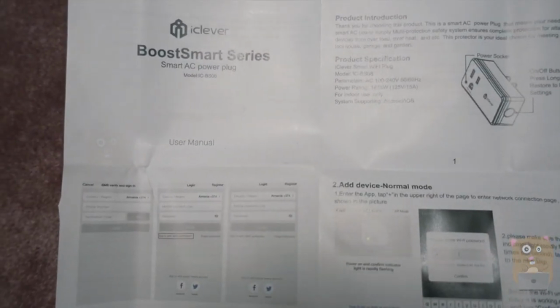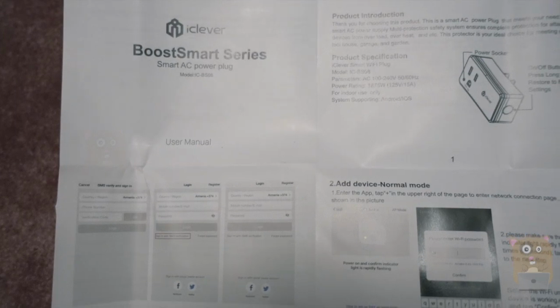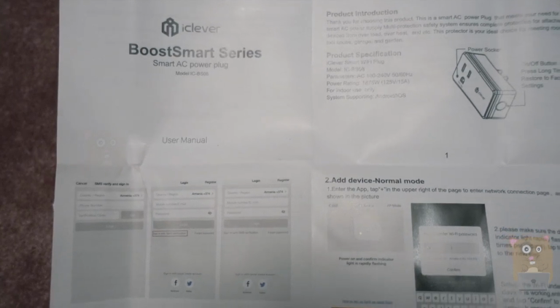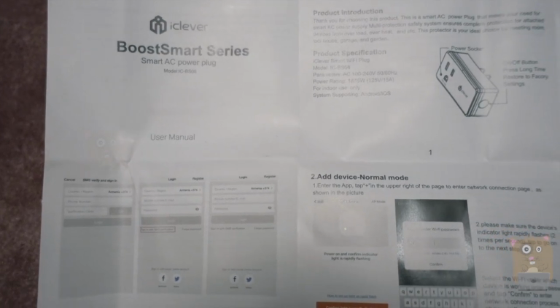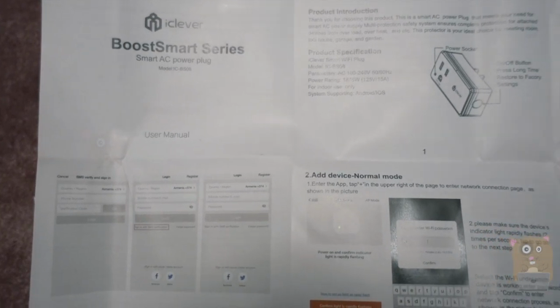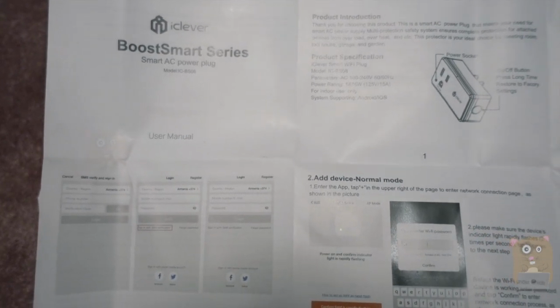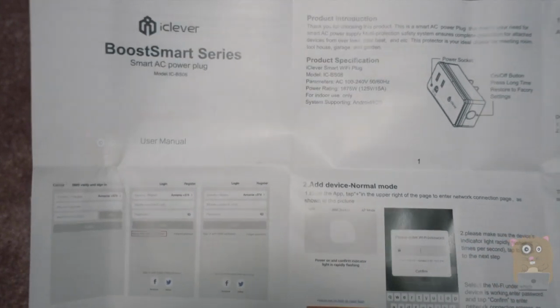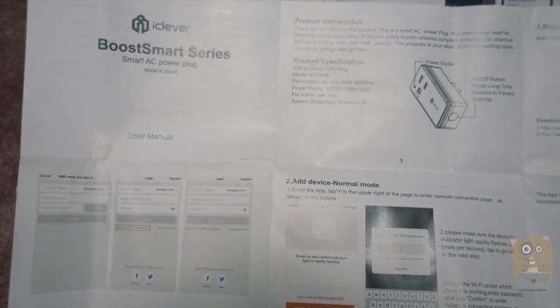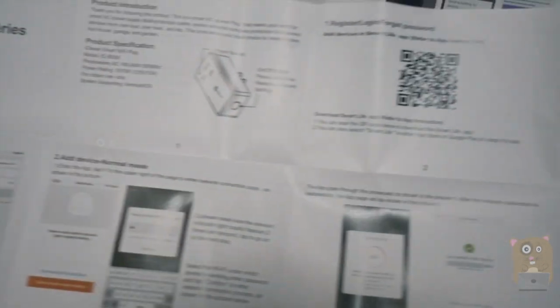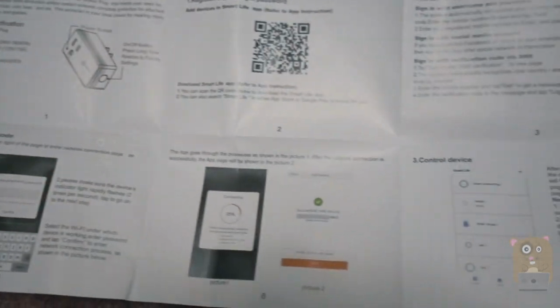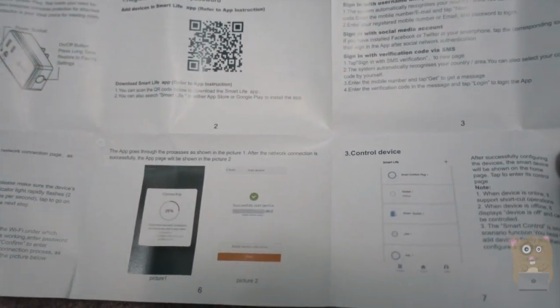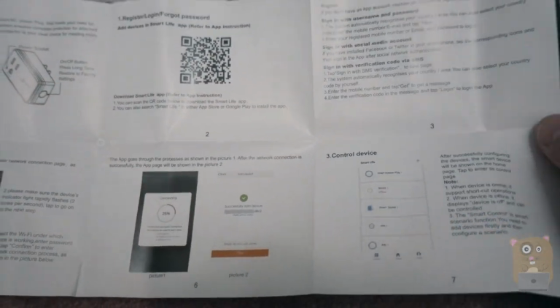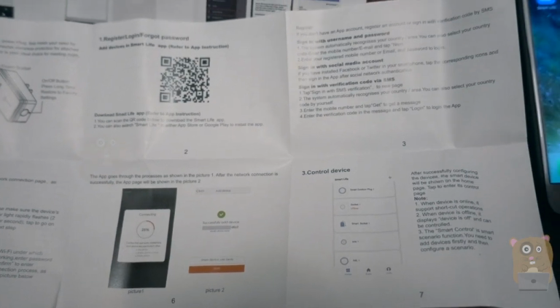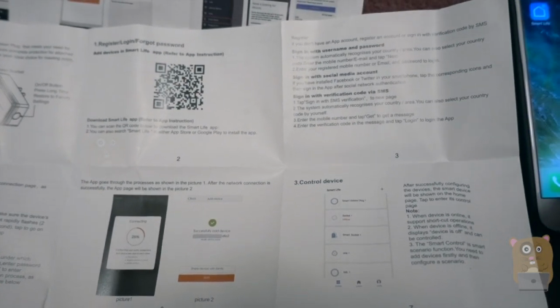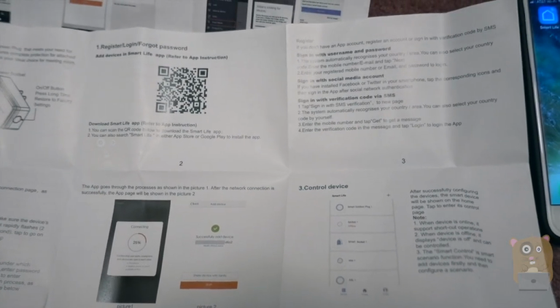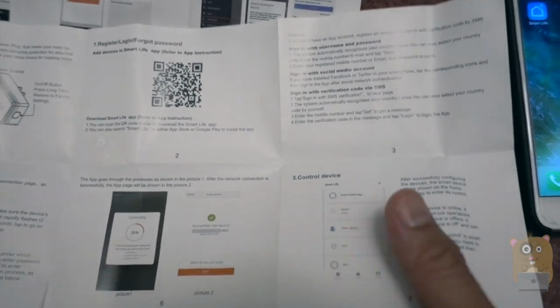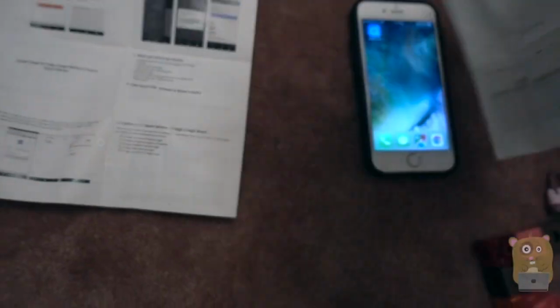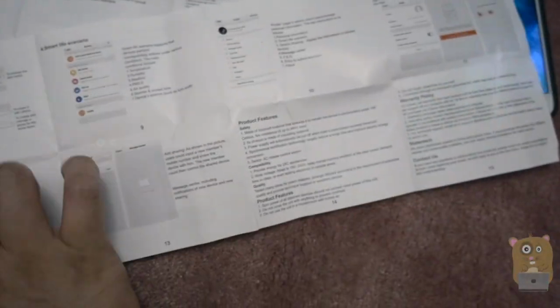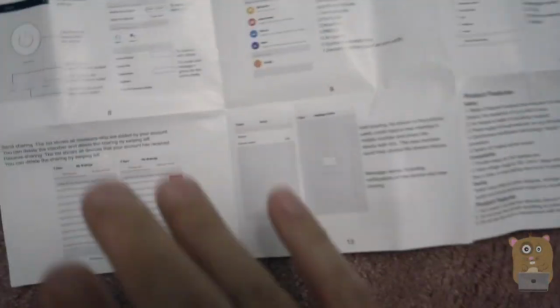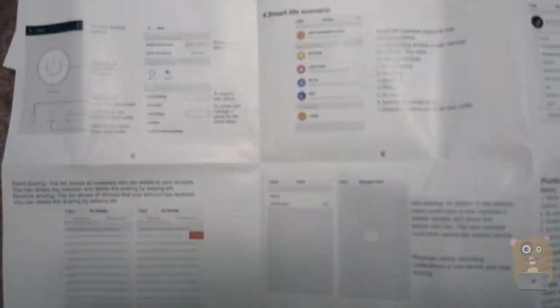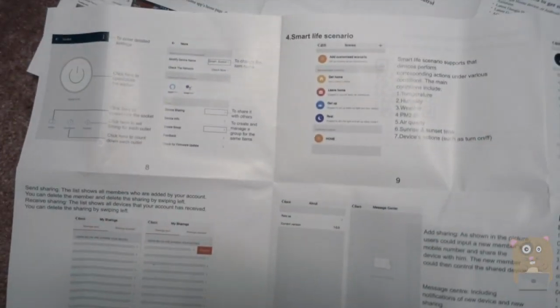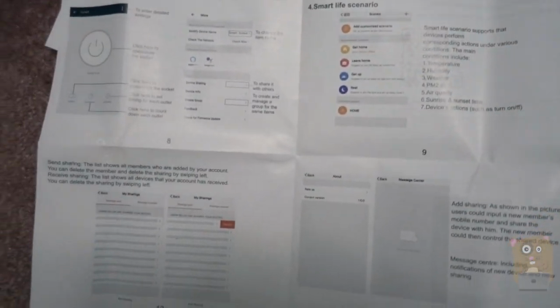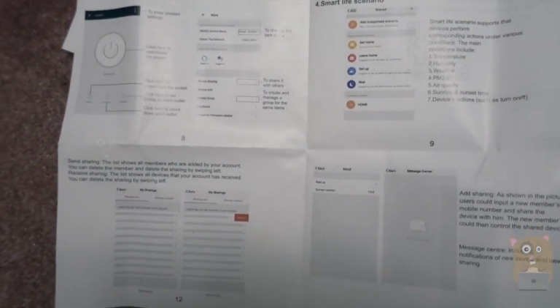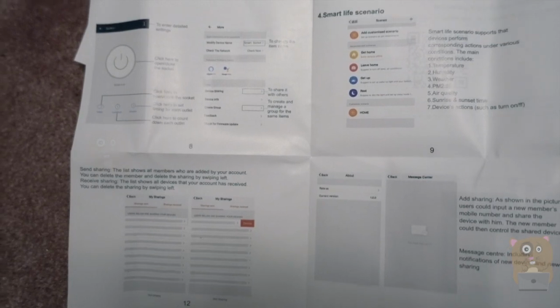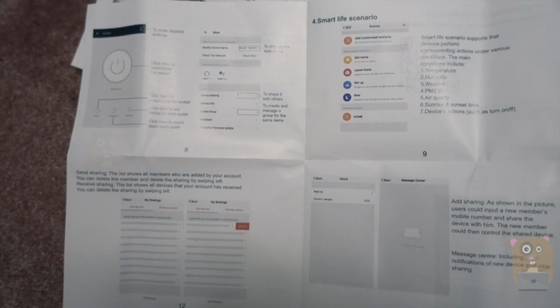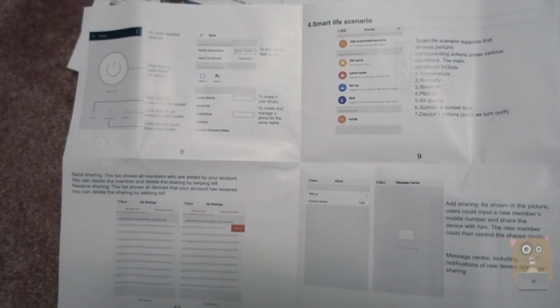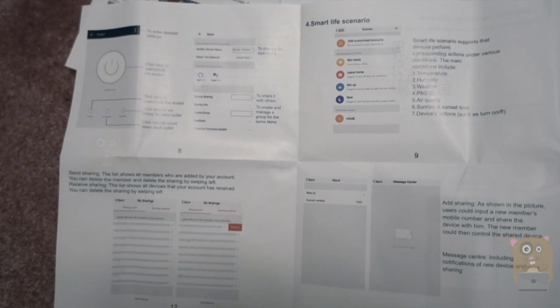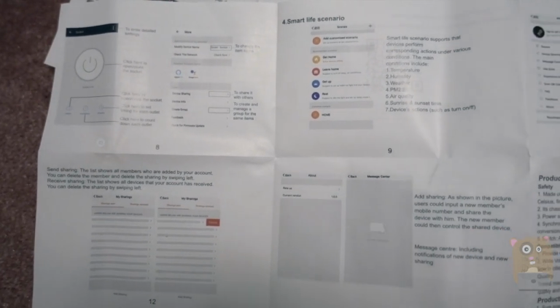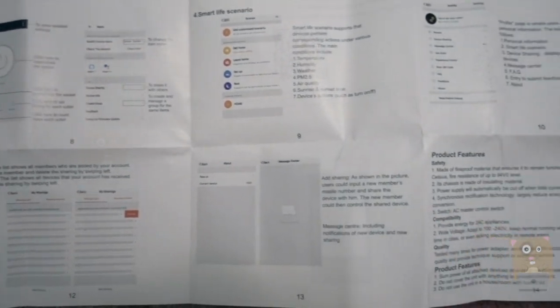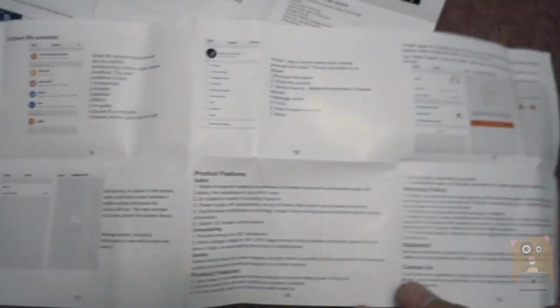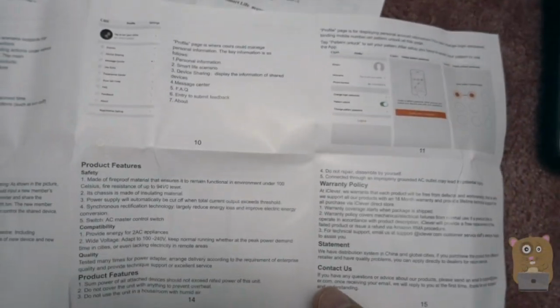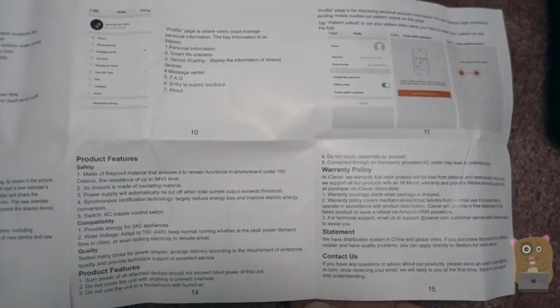The pairing was actually very simple. There's just one button on this device essentially. The operation depends on how long you press the button for. This can also work with the Amazon Alexa, but you'll need to install the skill.